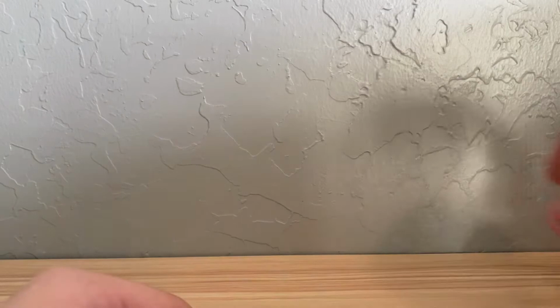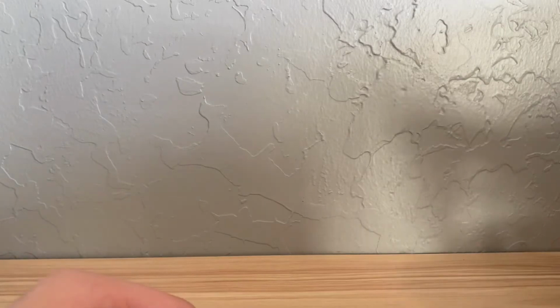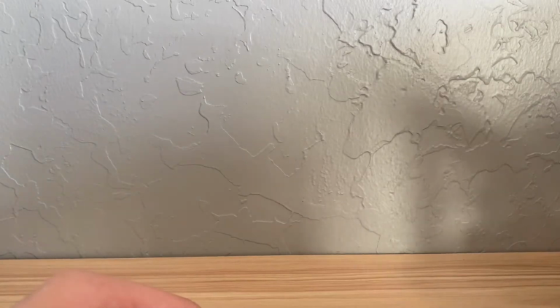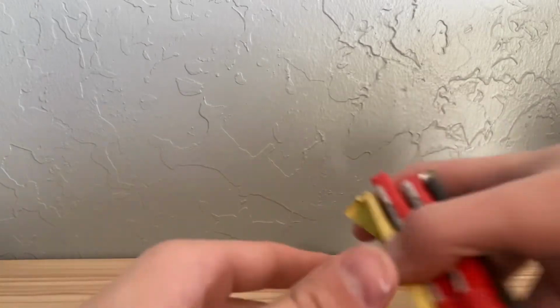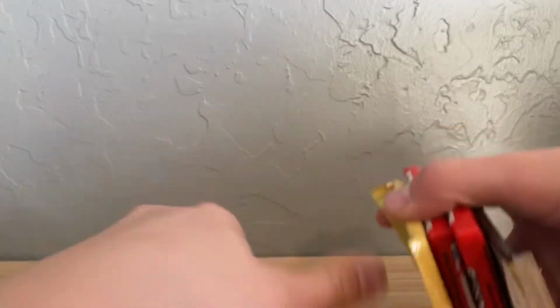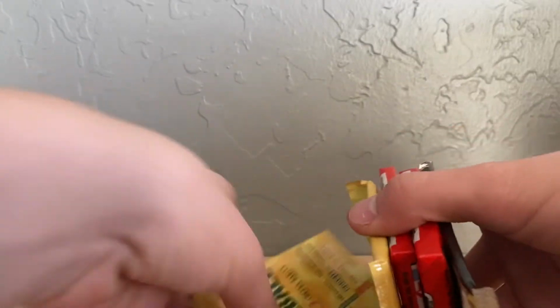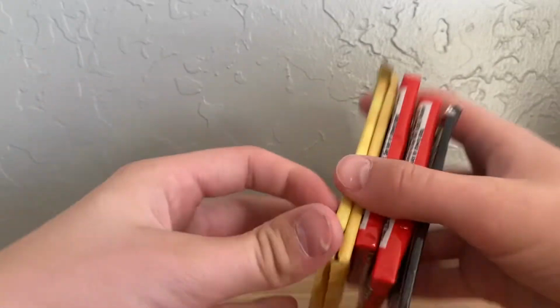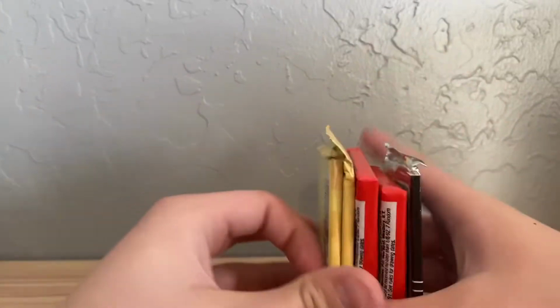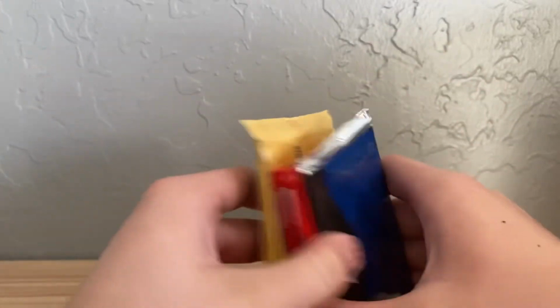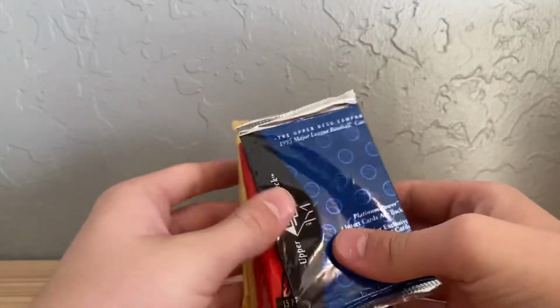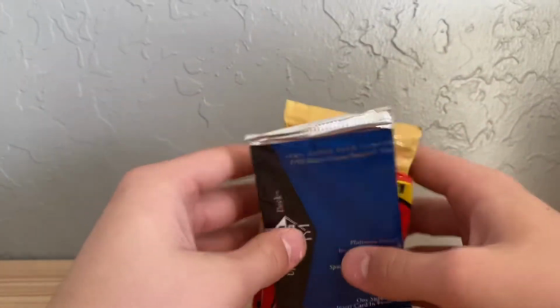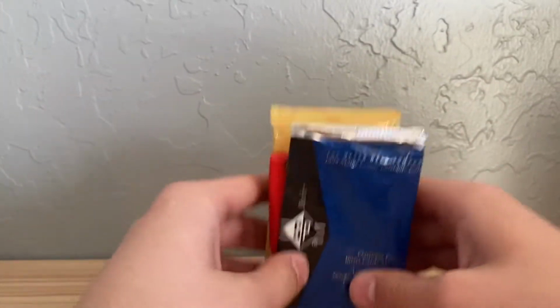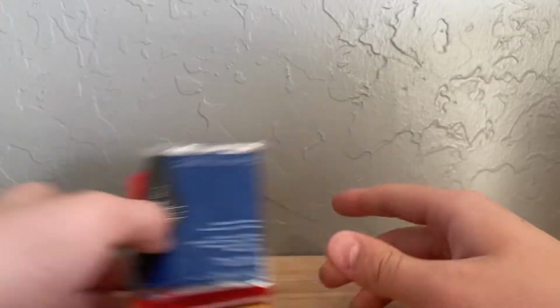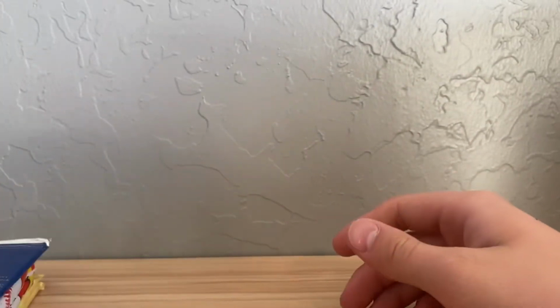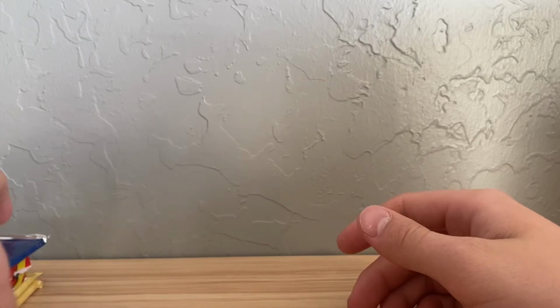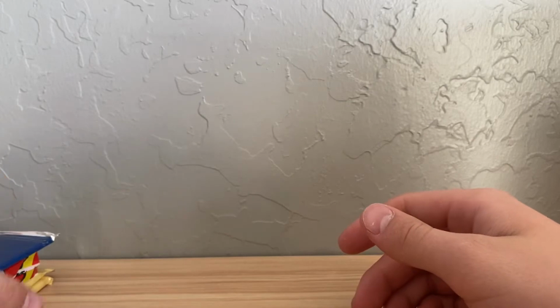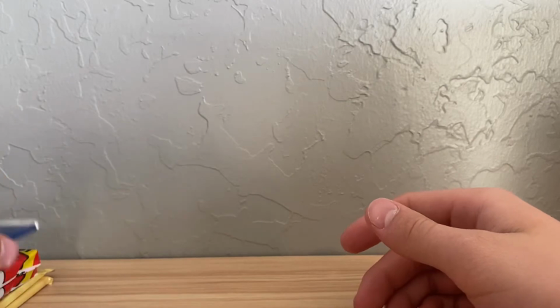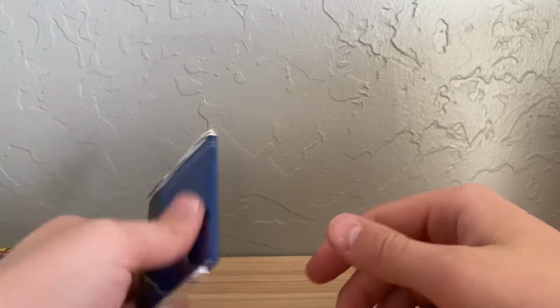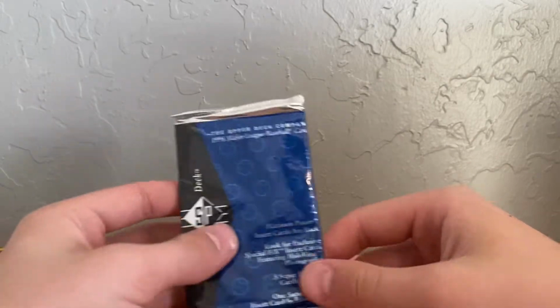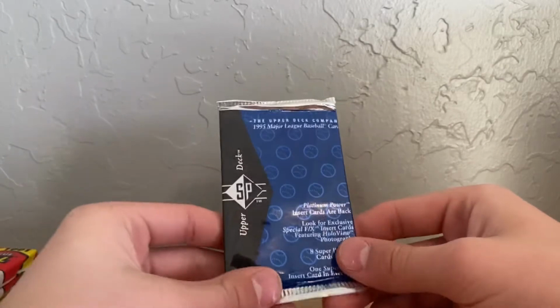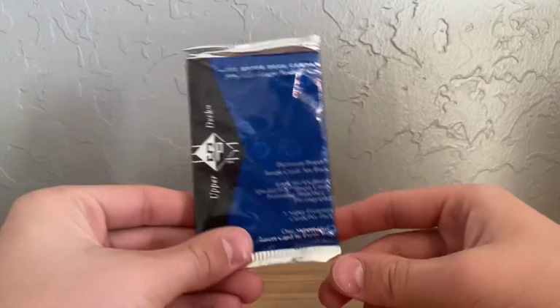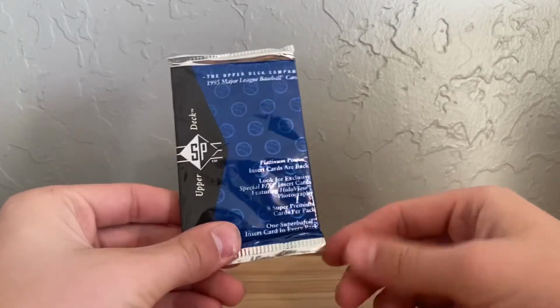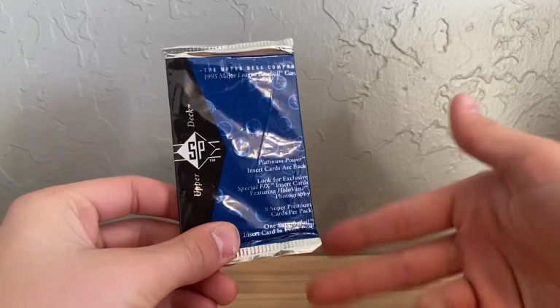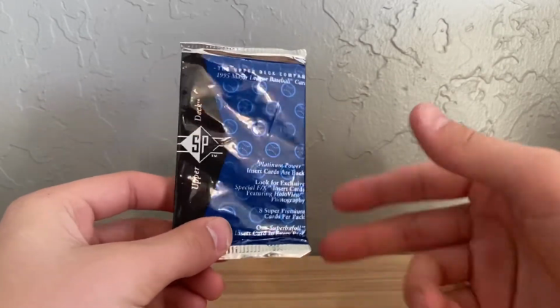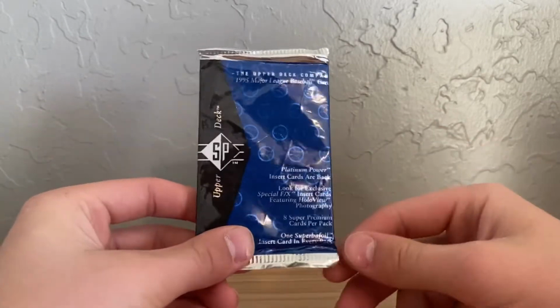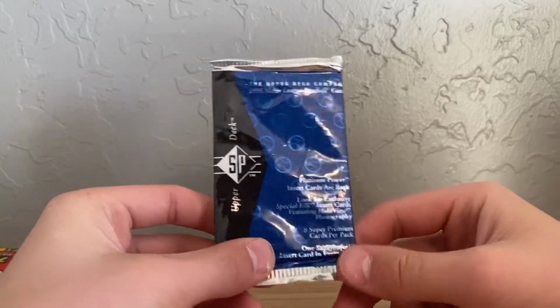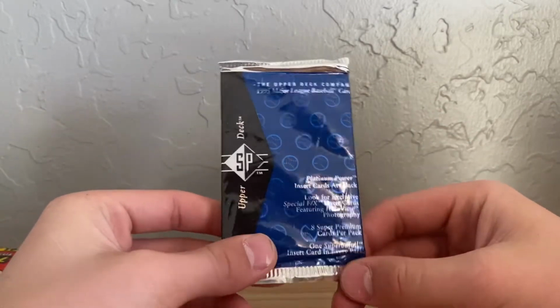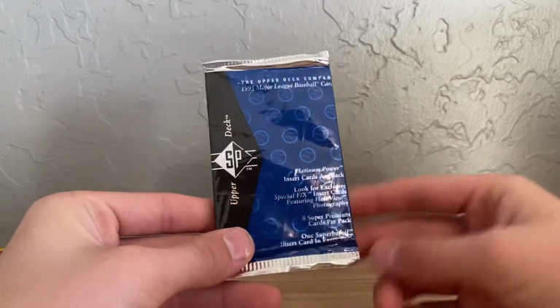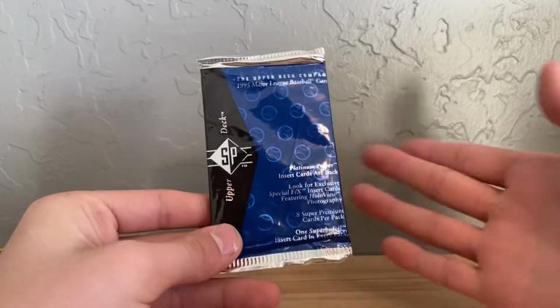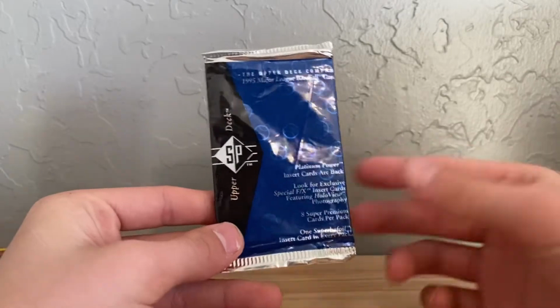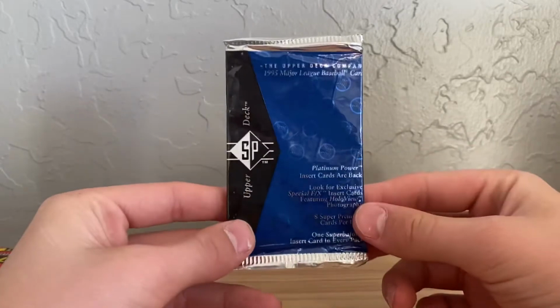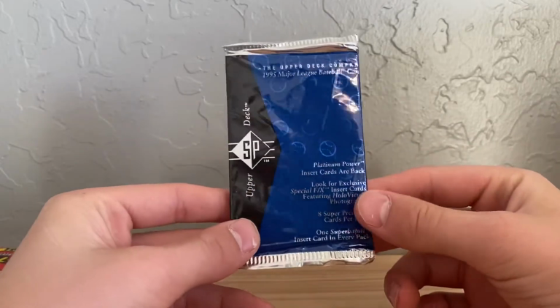So I guess we'll open these packs. I'm very thankful that Aaron B. Breaks sponsored this — this is actually my first sponsor. I'm at such a low subscriber count for a sponsor, but I'm excited.